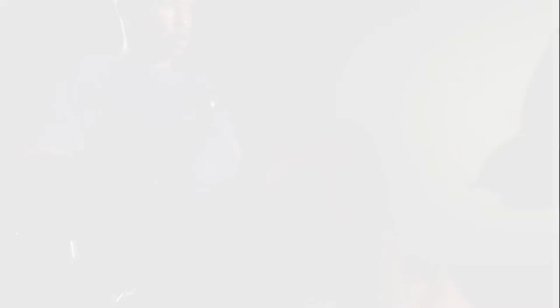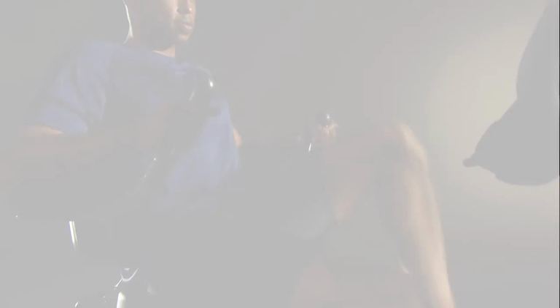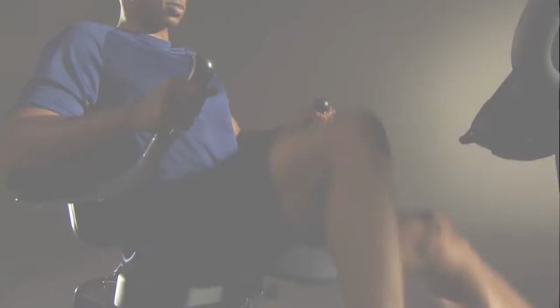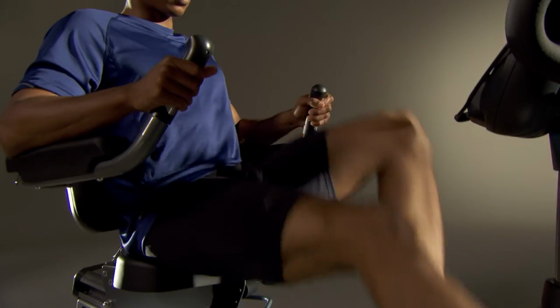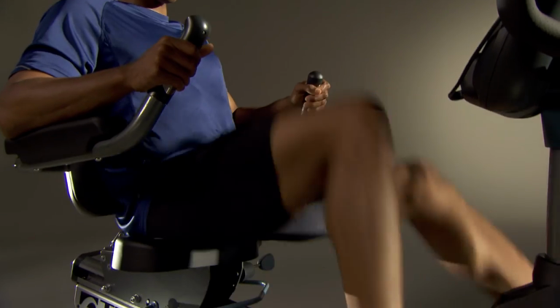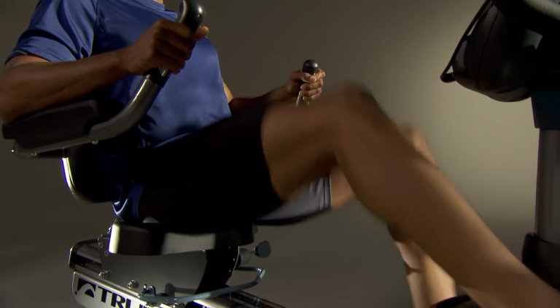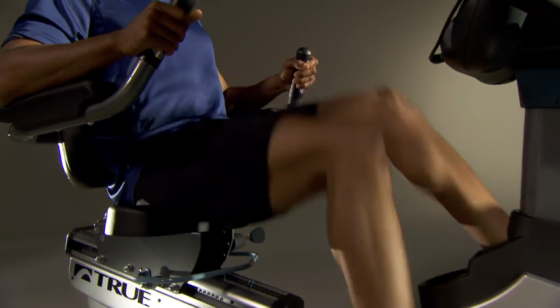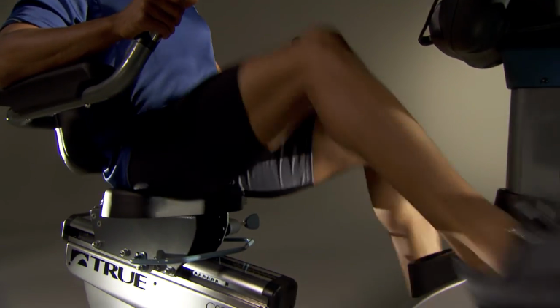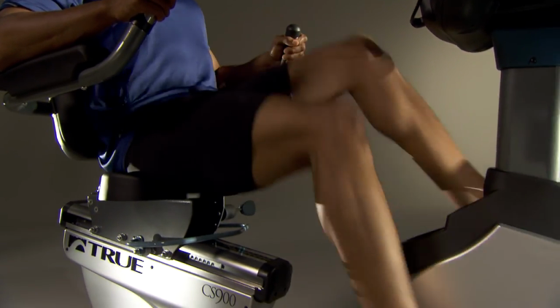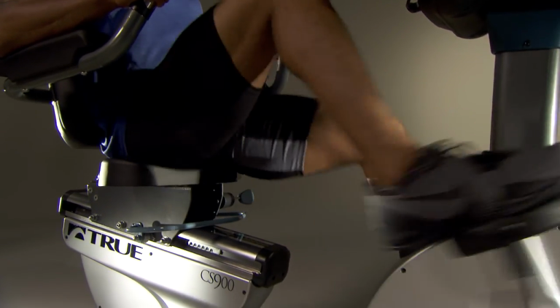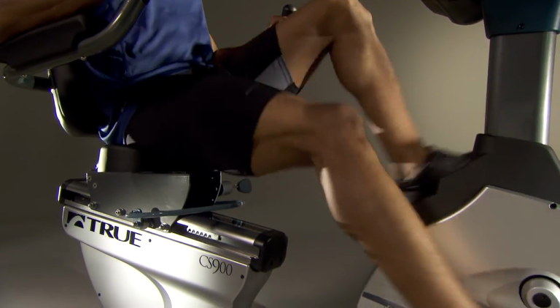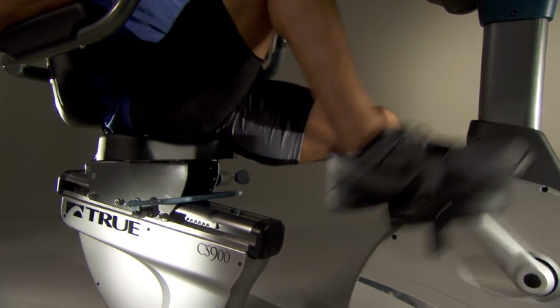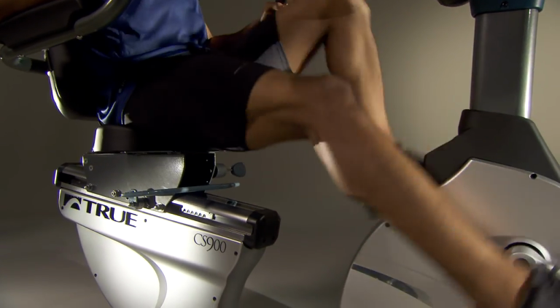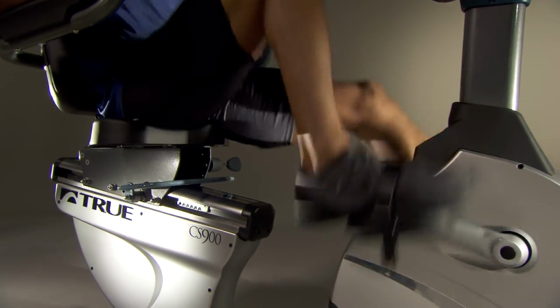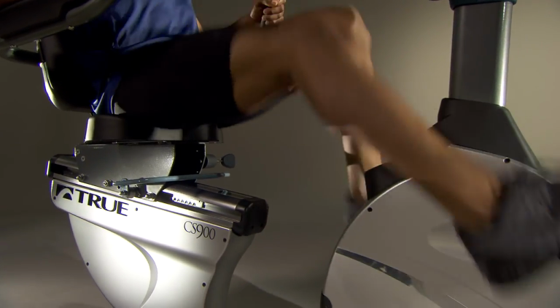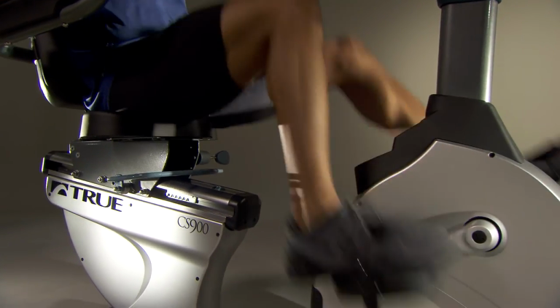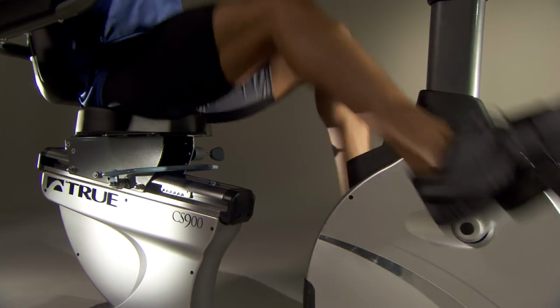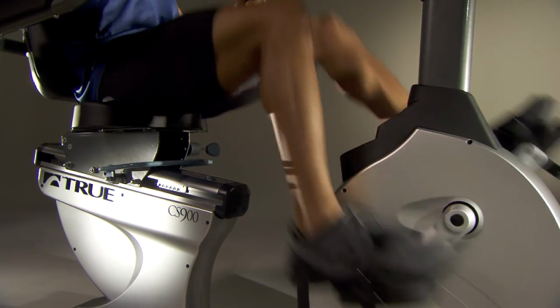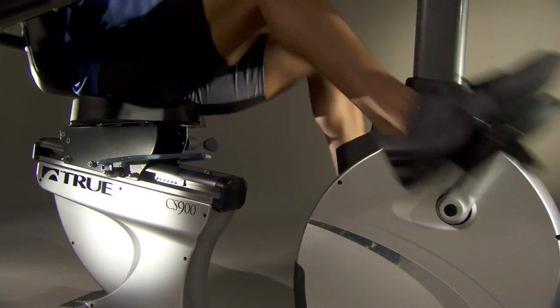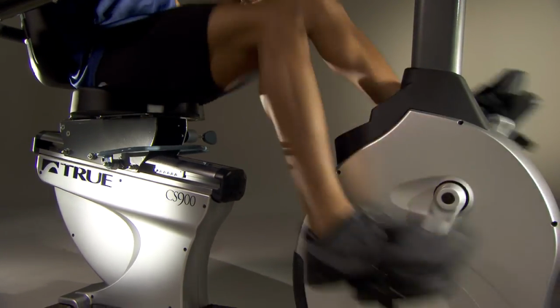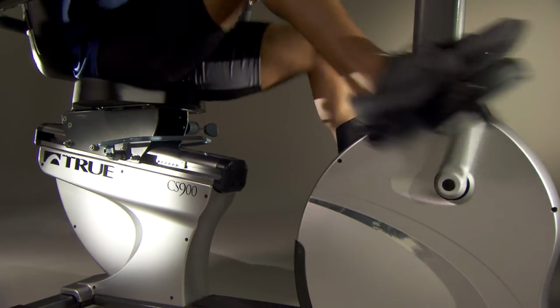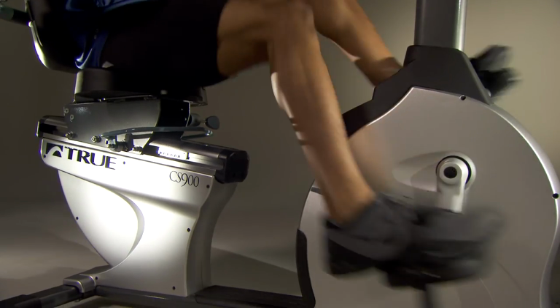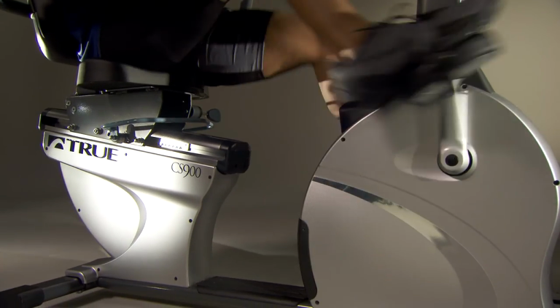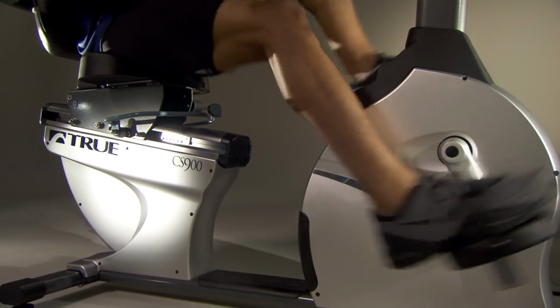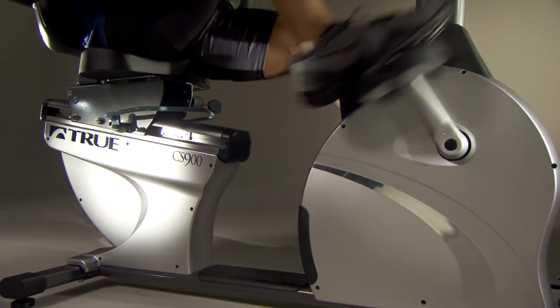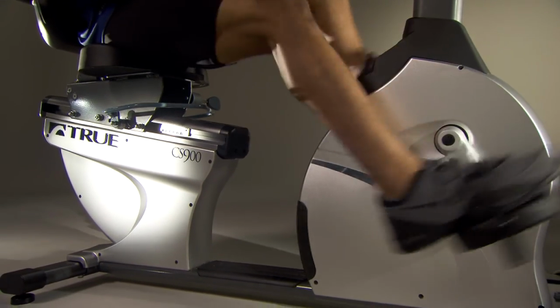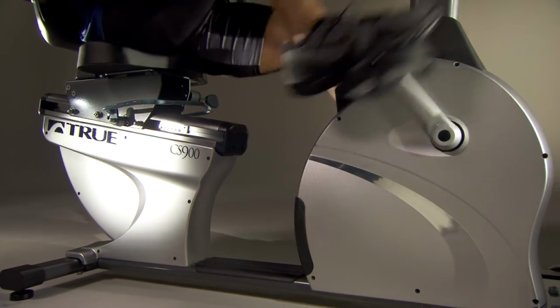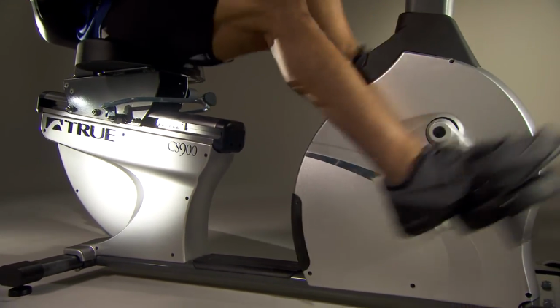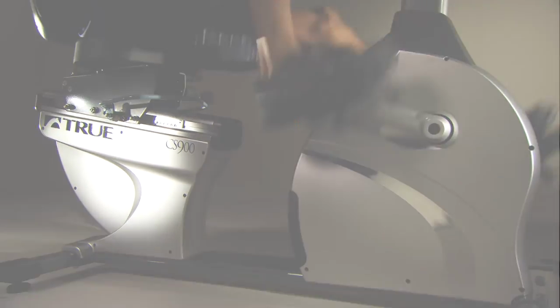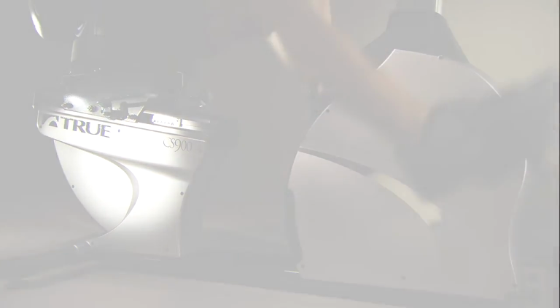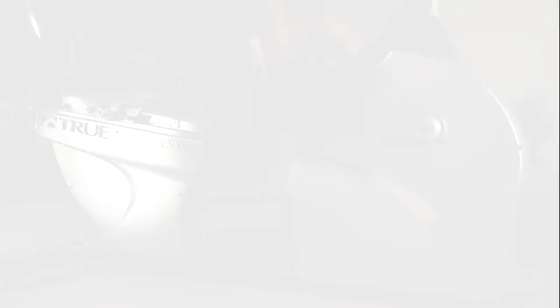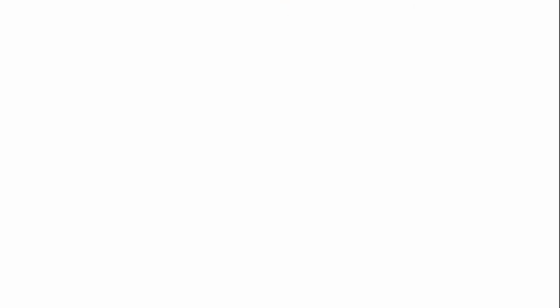For more information on the CS900 Recumbent Bike, visit us online at www.TrueFitness.com.